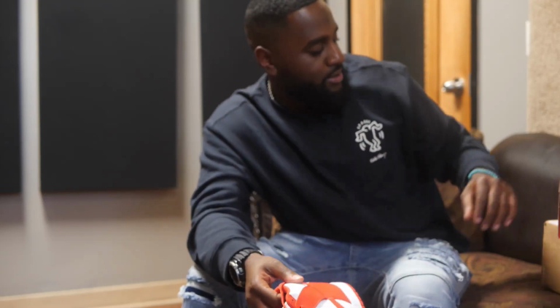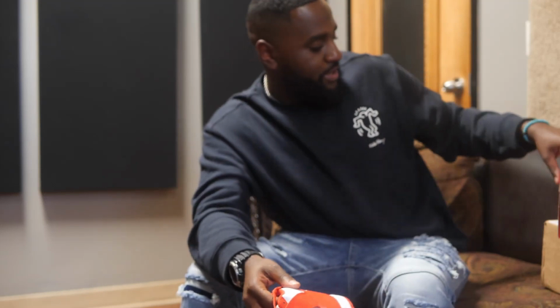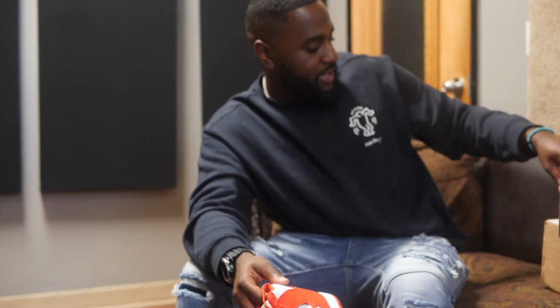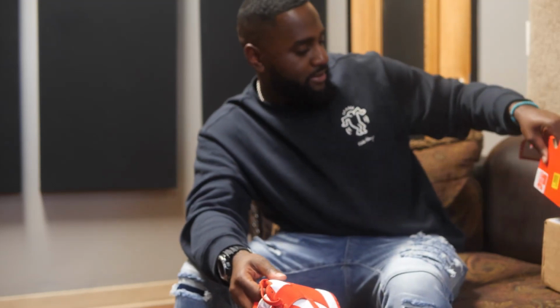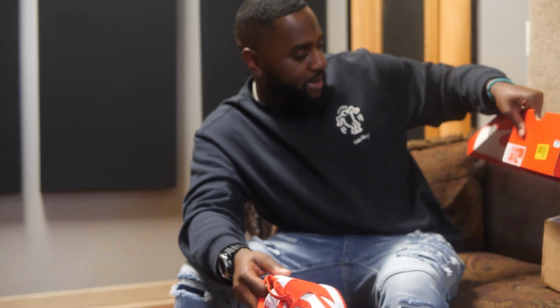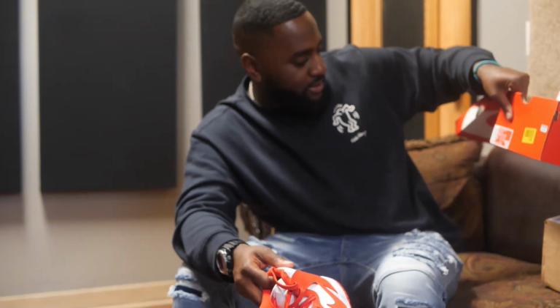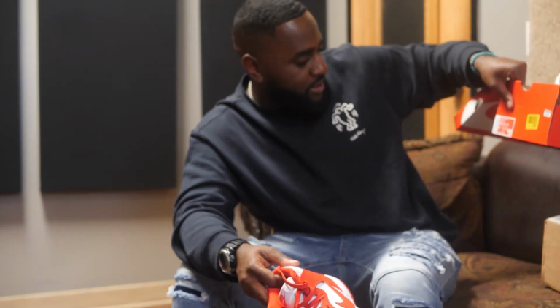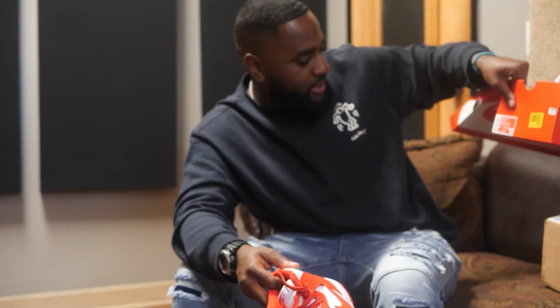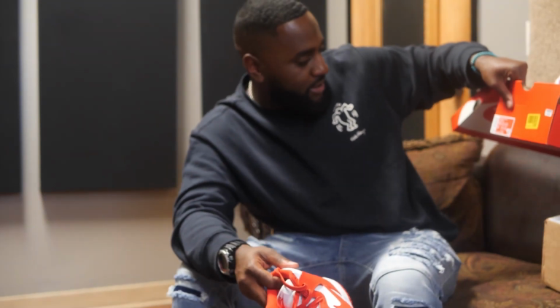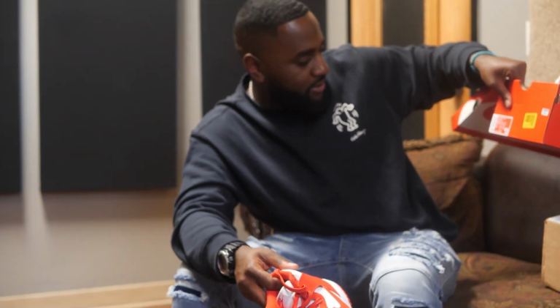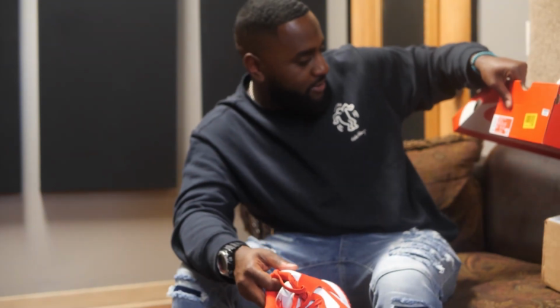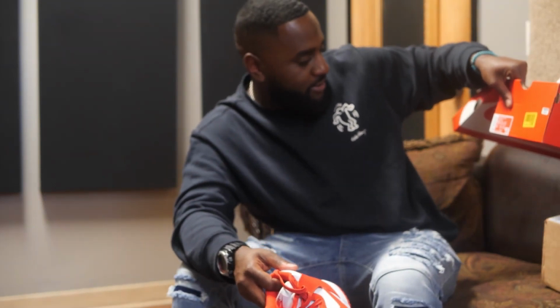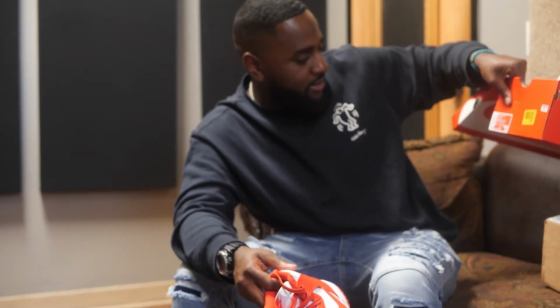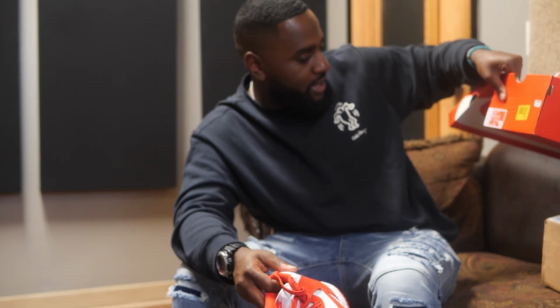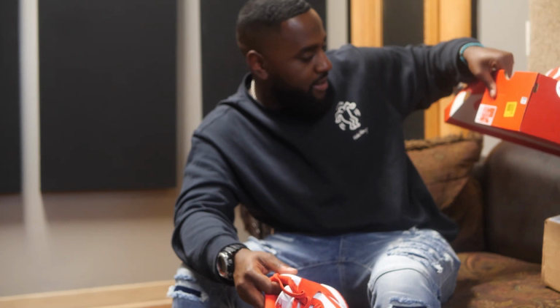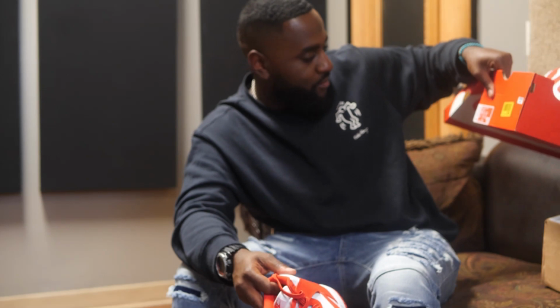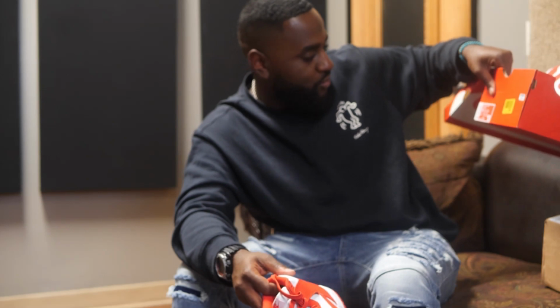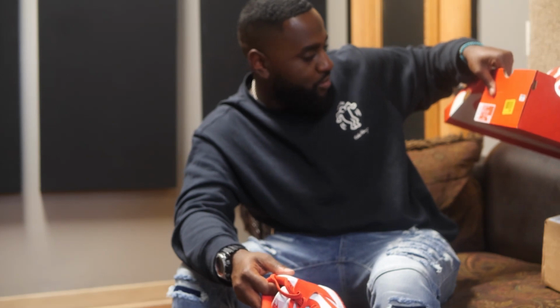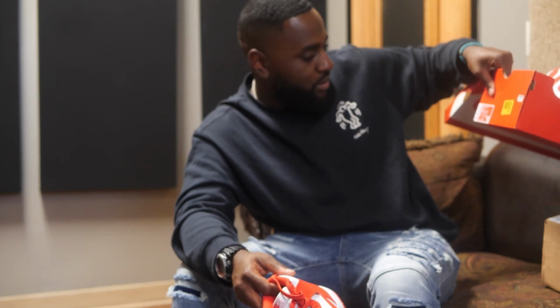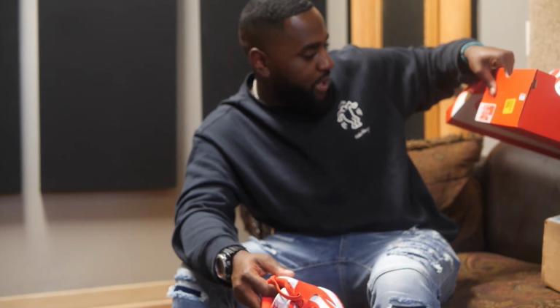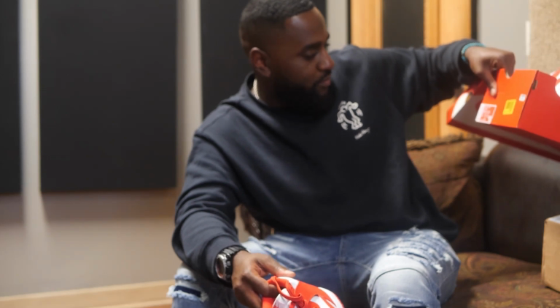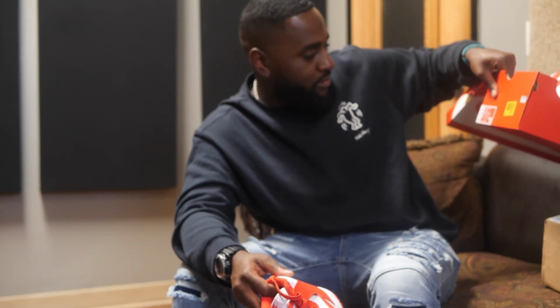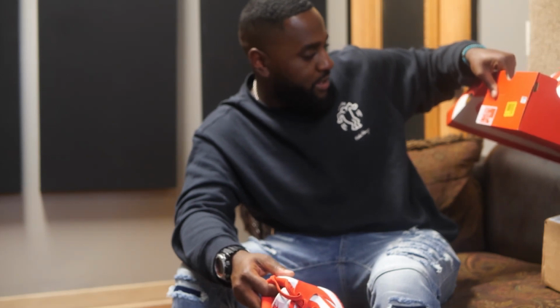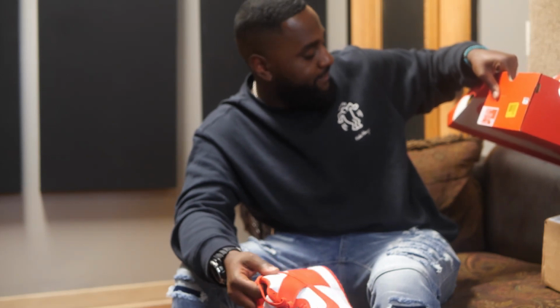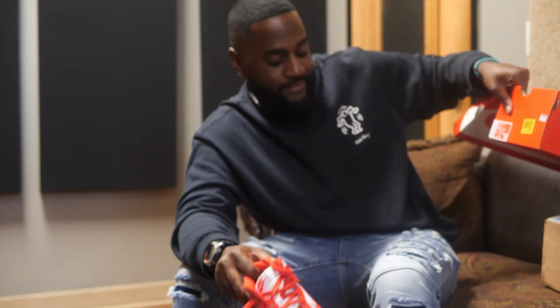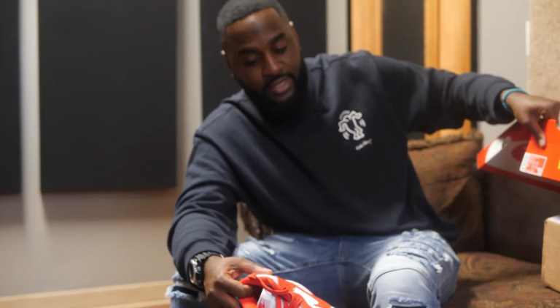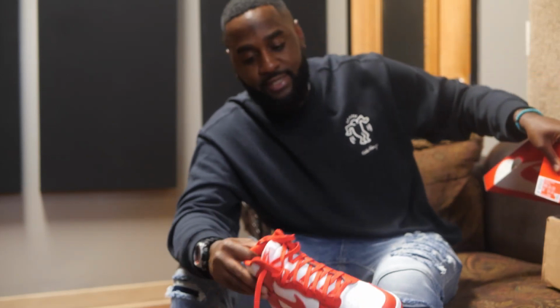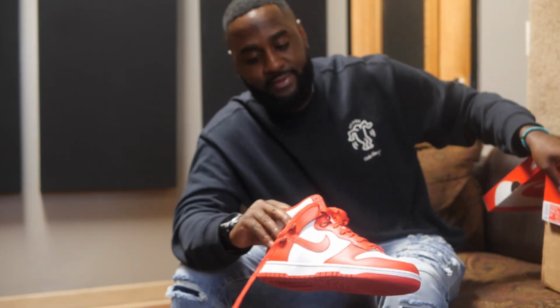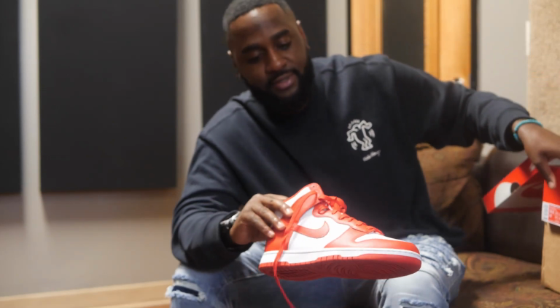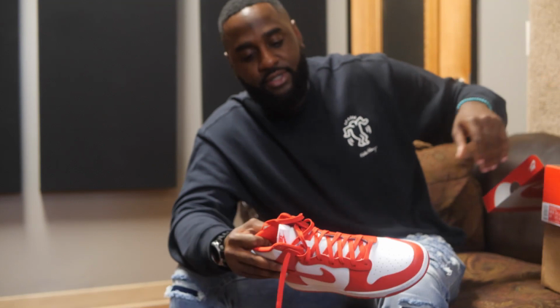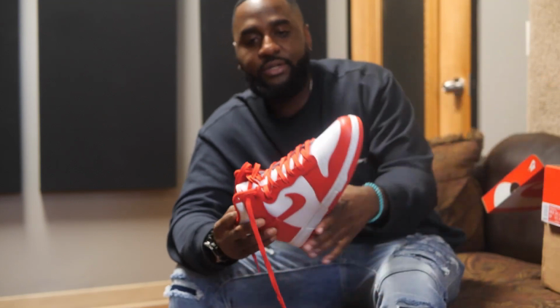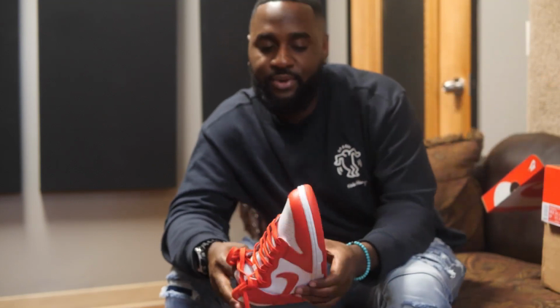Nothing special. The box reads: Nike Dunk High Retro, White, University Red. That's it — straight to the point.